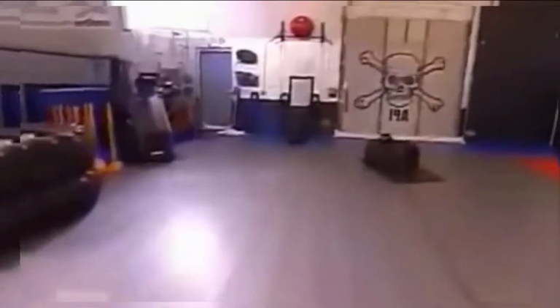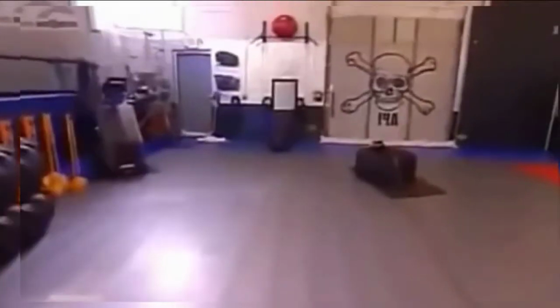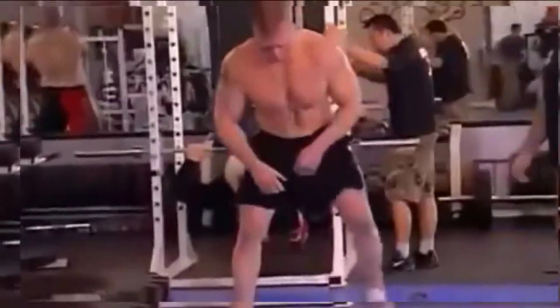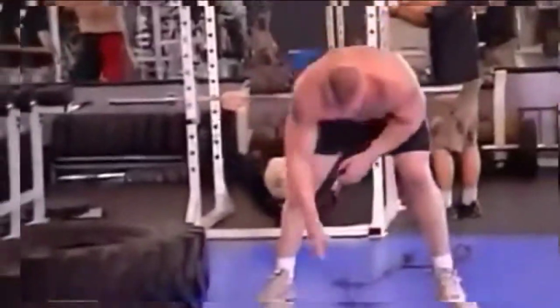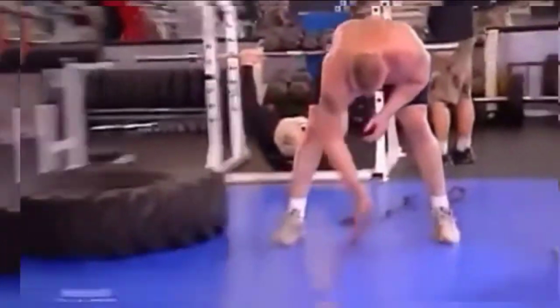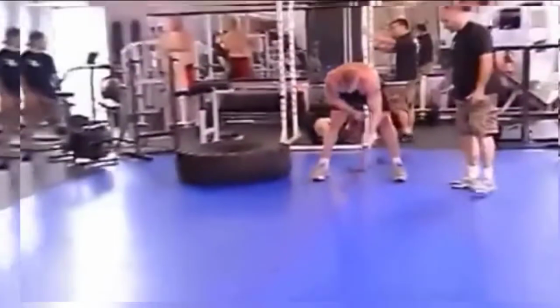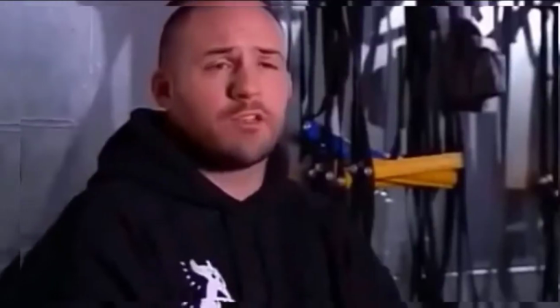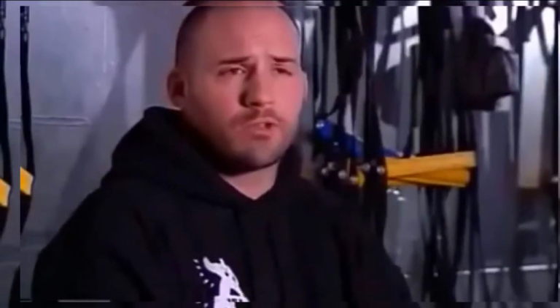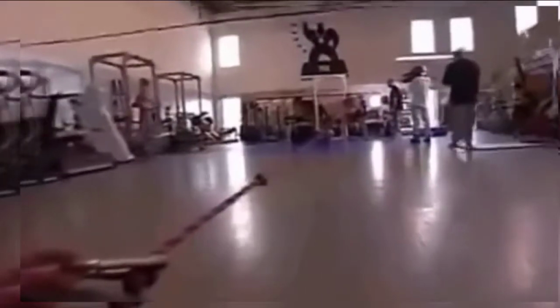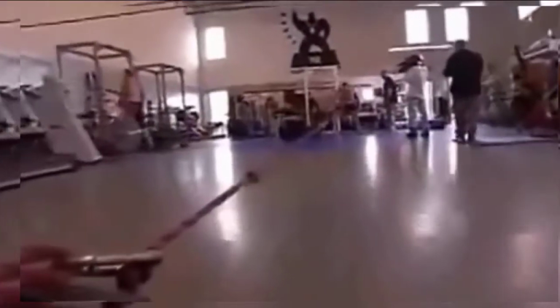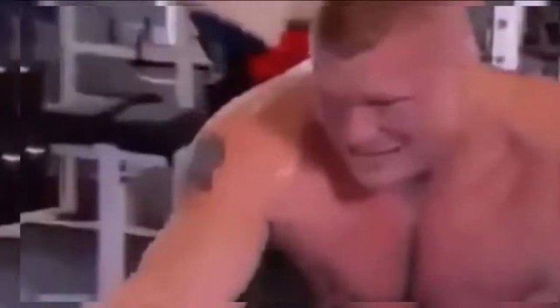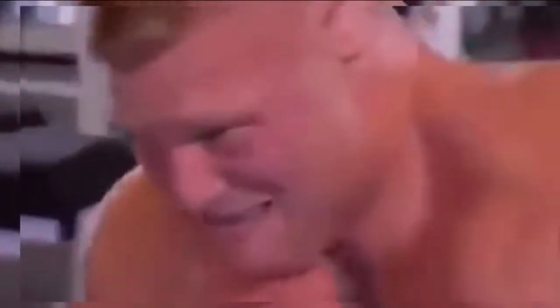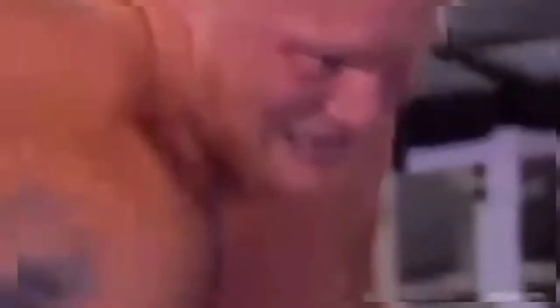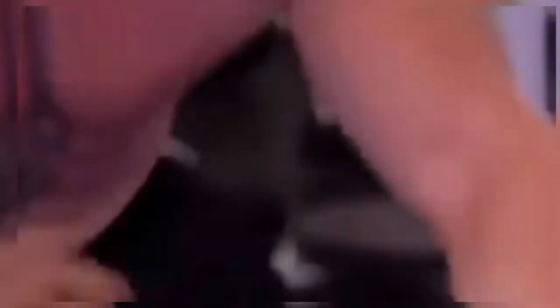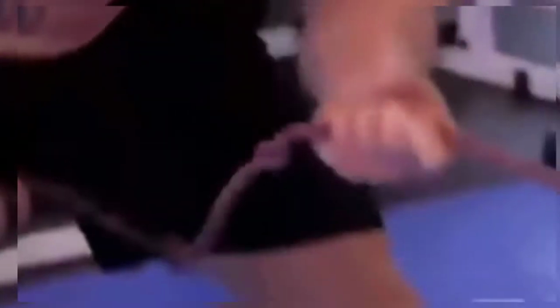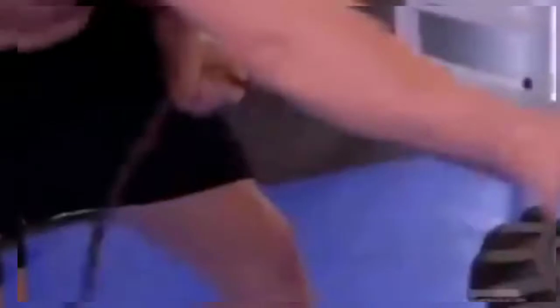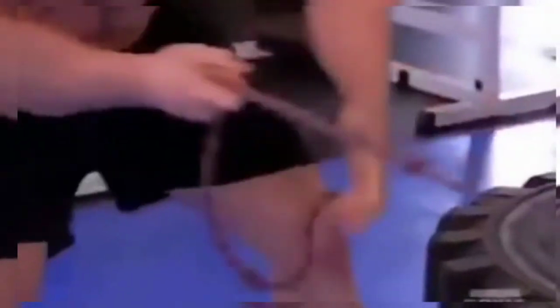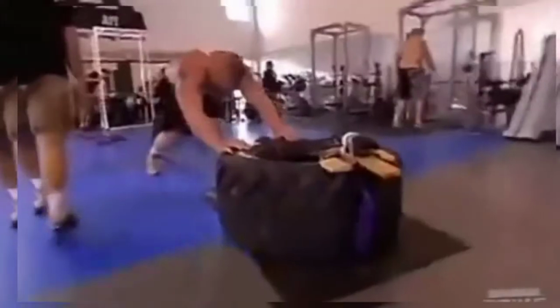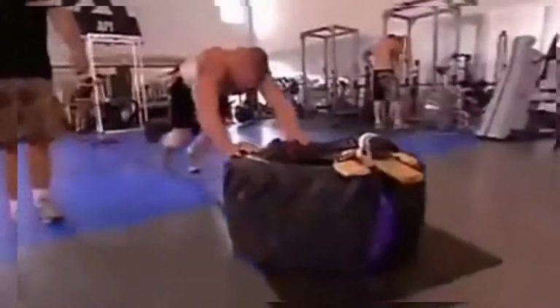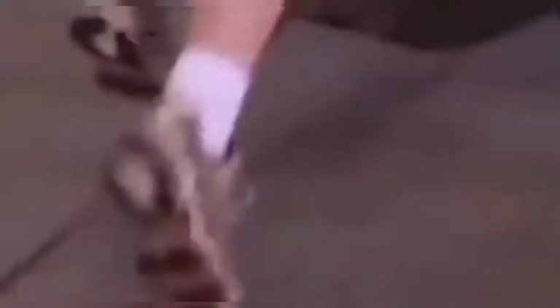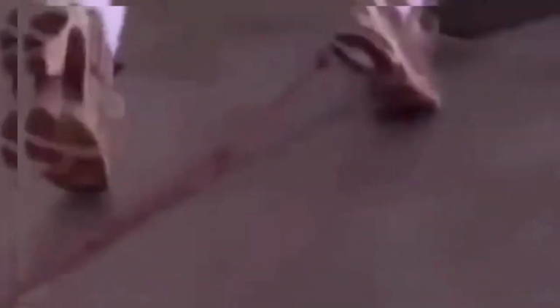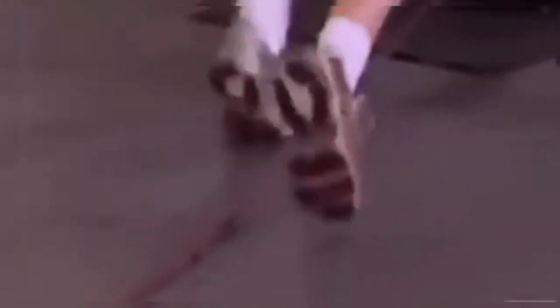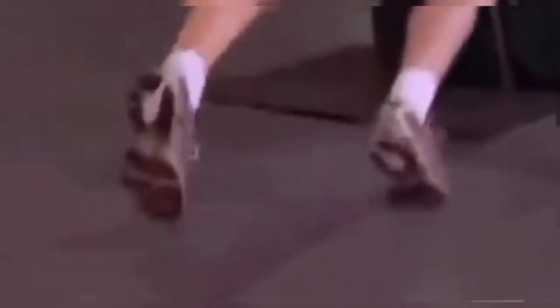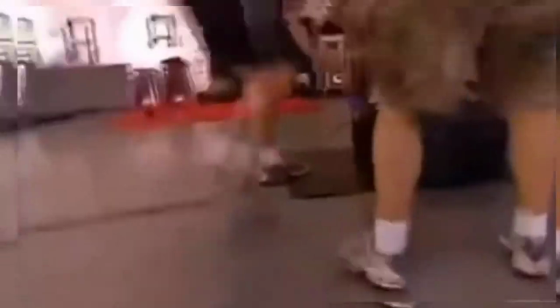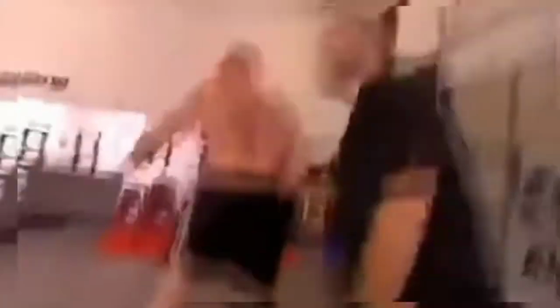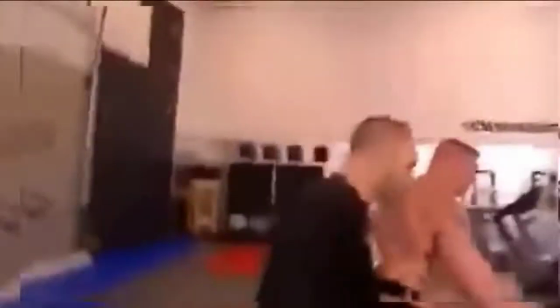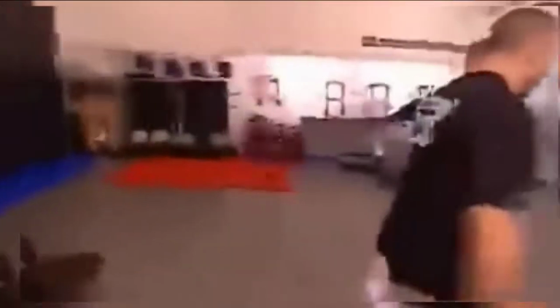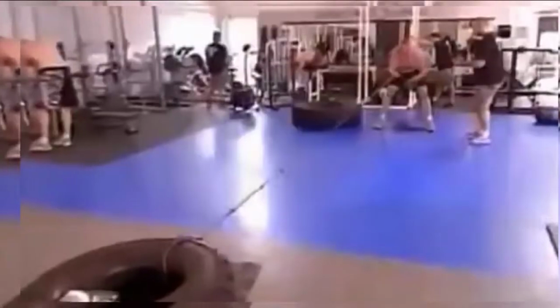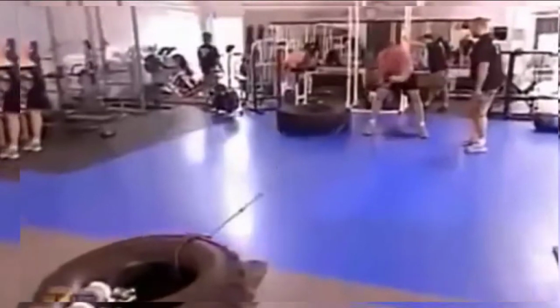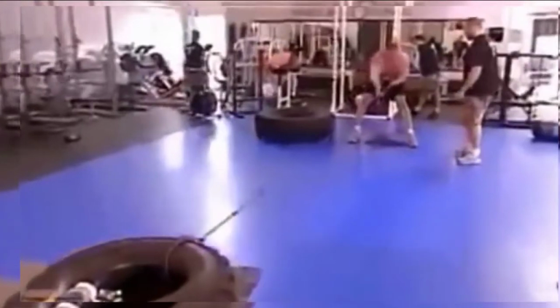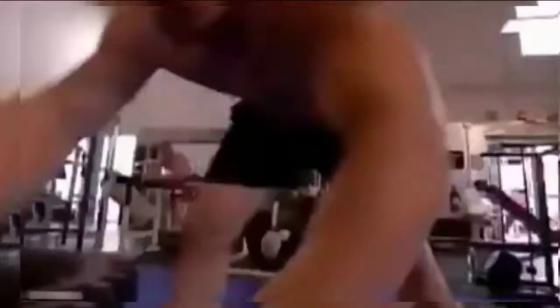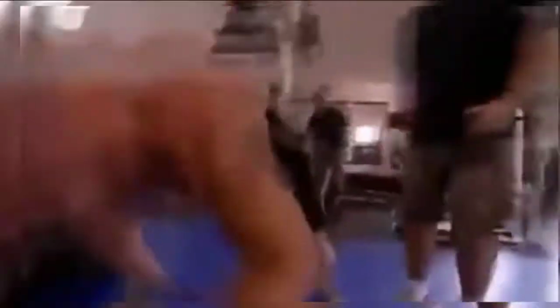Third station, he's back to the tire doing more pushes, and he's pulling it towards him. Drive, drive, drive, drive. Keep that stance wide. Drive it away.